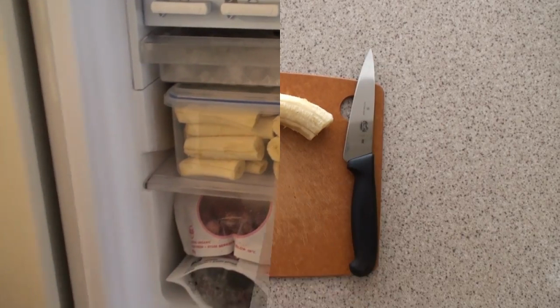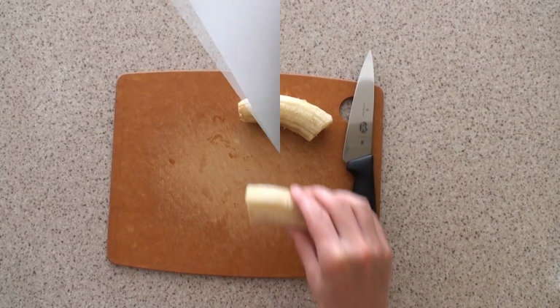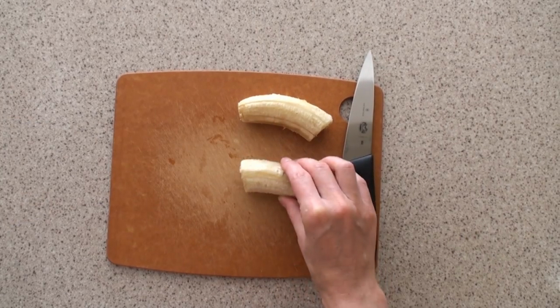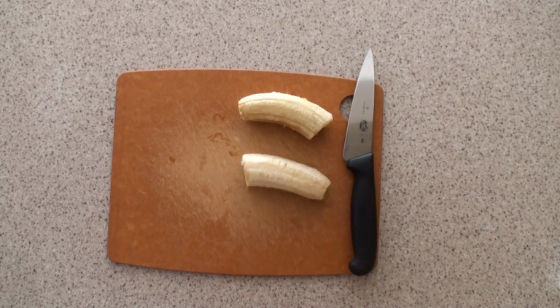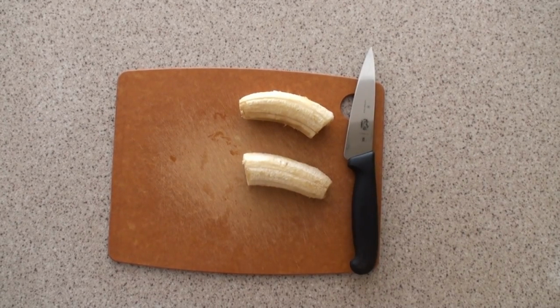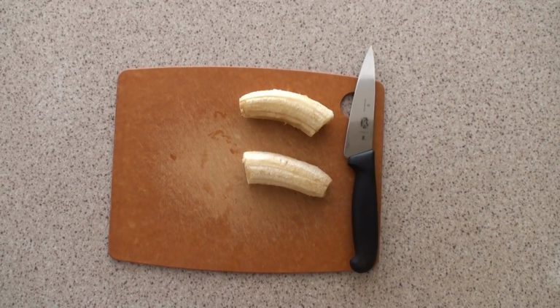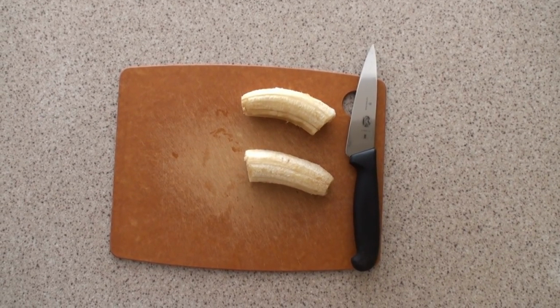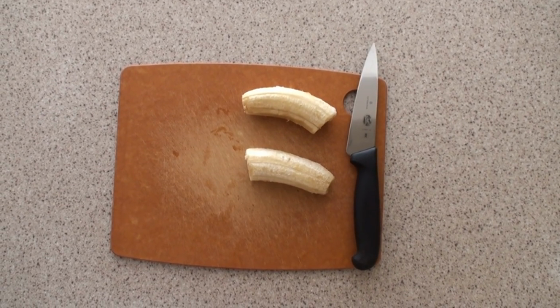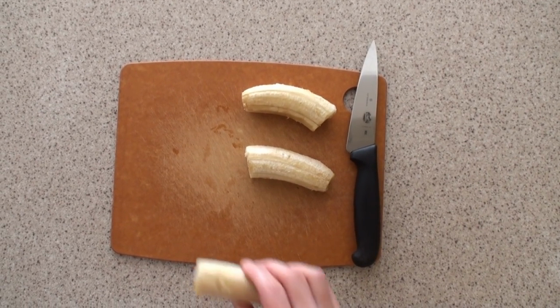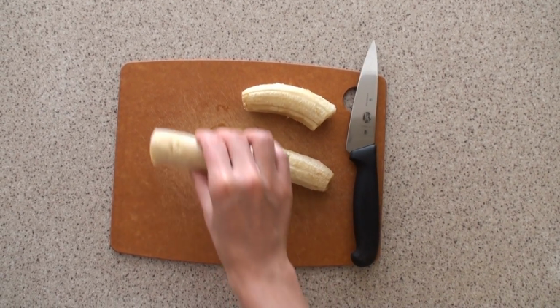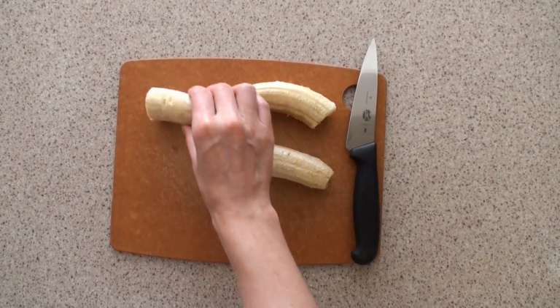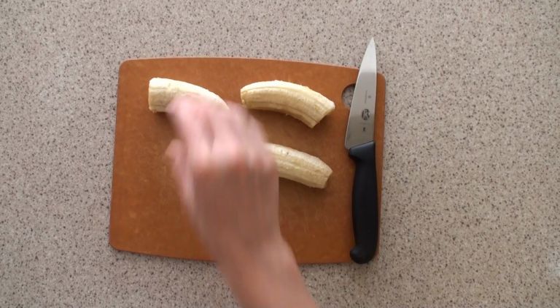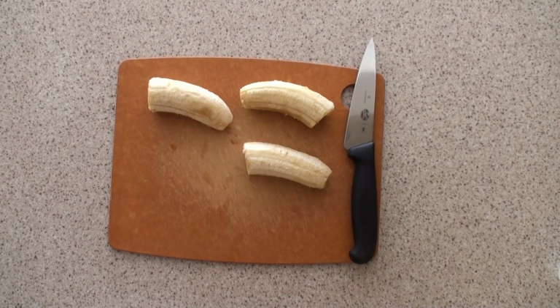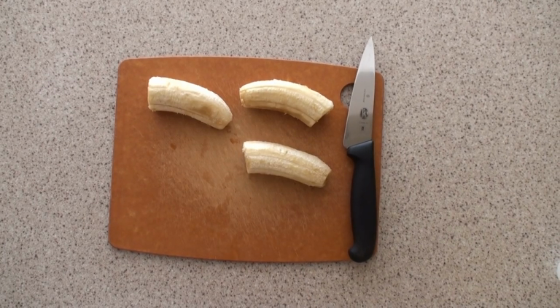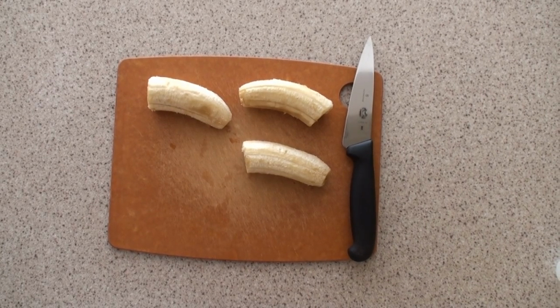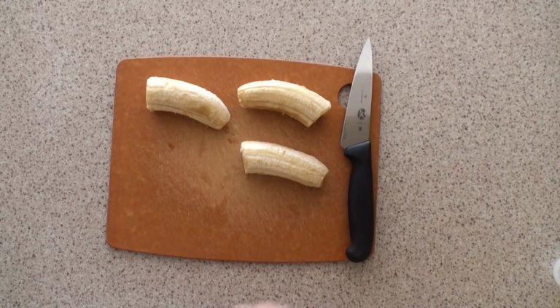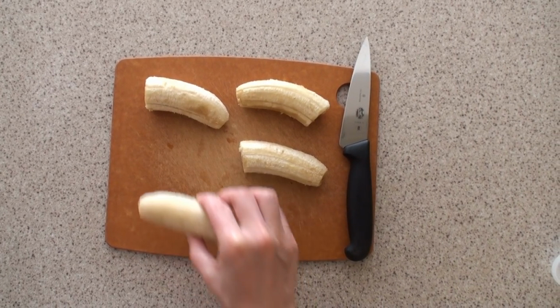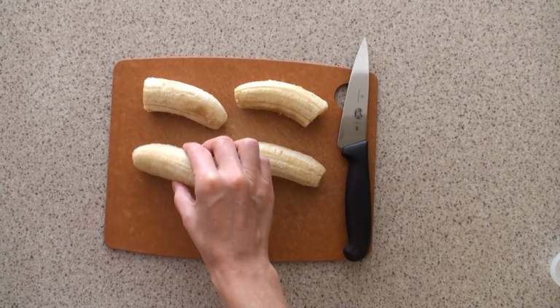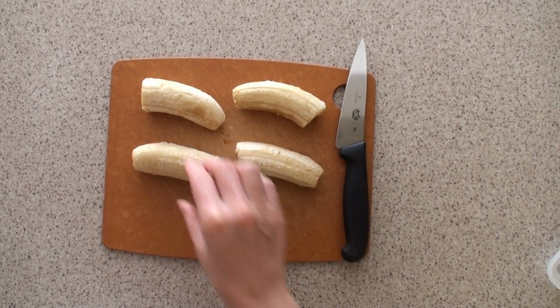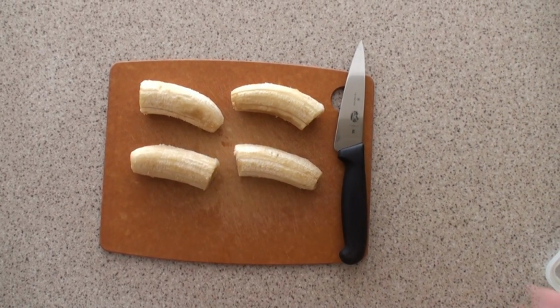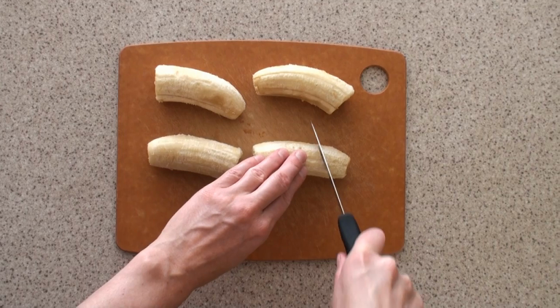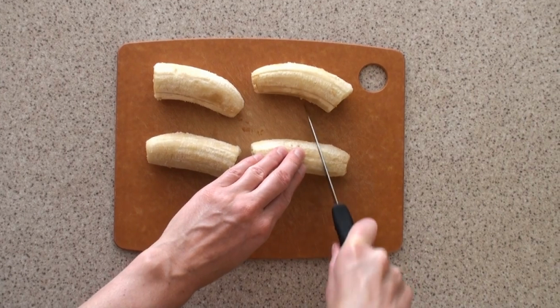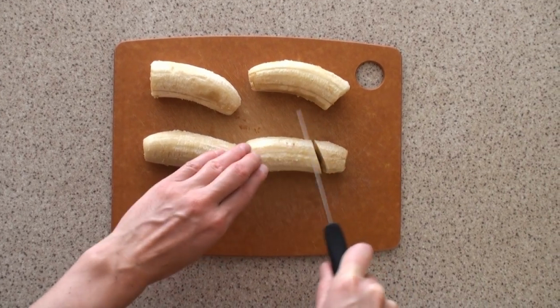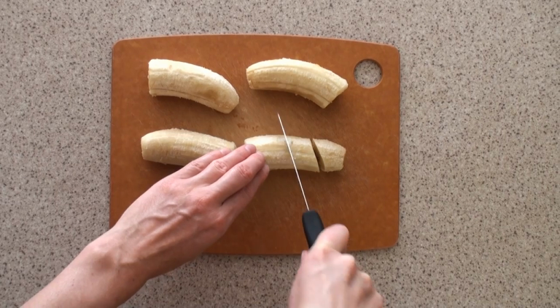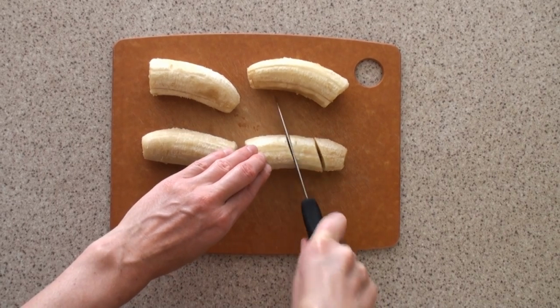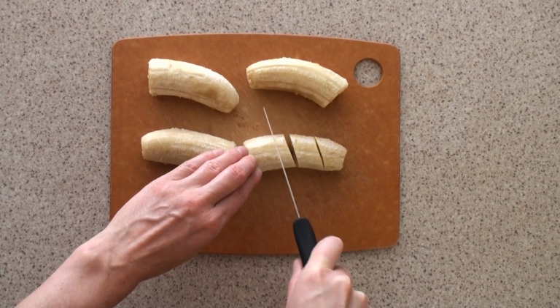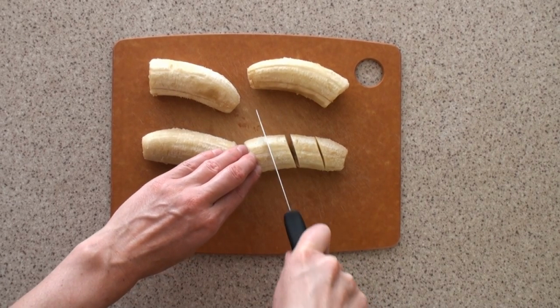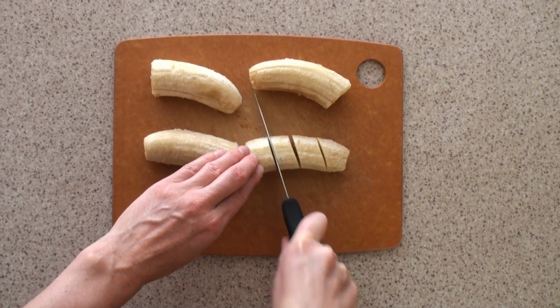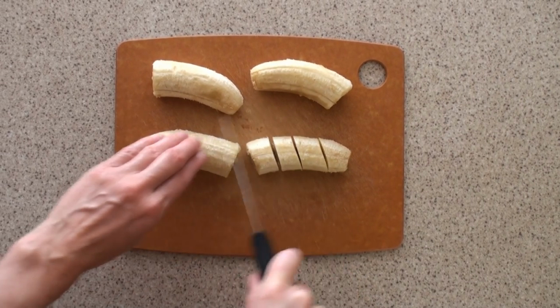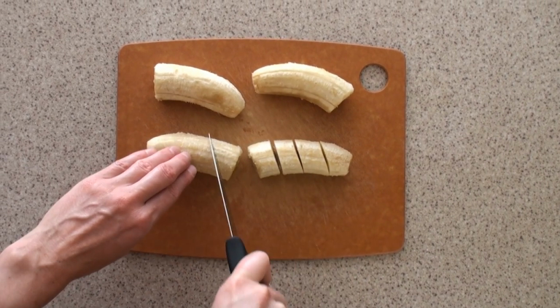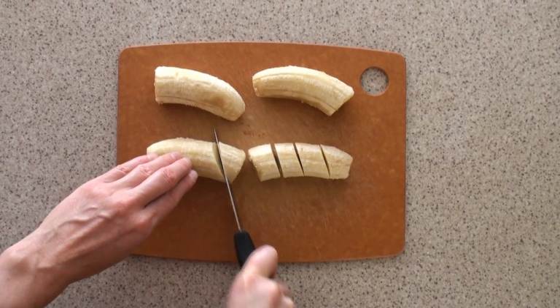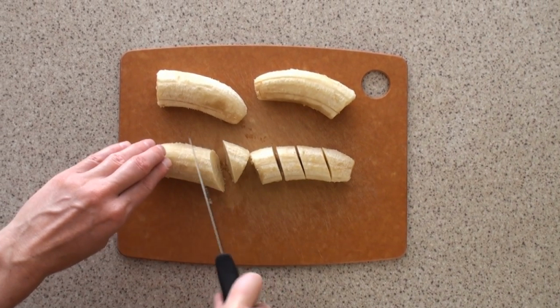When you're ready to eat some ice cream, take a few bananas out of the freezer. I recommend making just enough ice cream that you want to eat in one go, because it doesn't taste that great re-frozen.